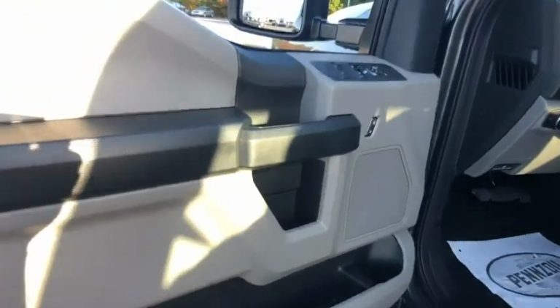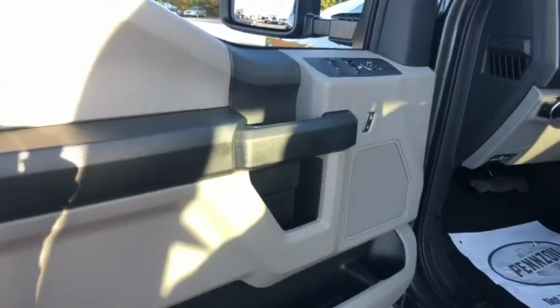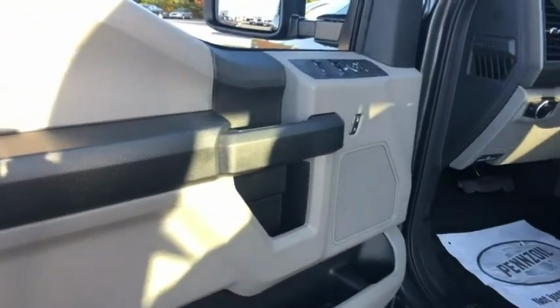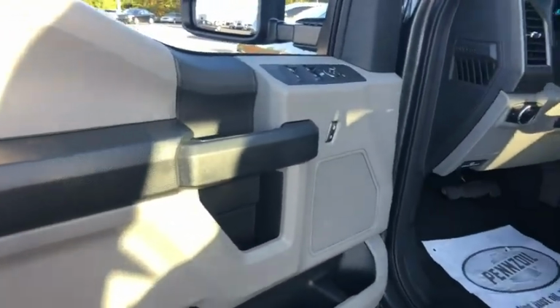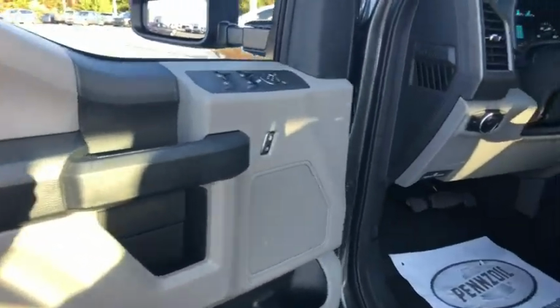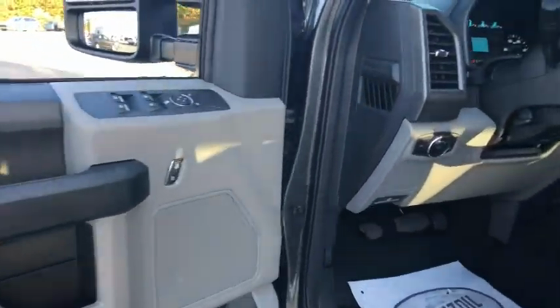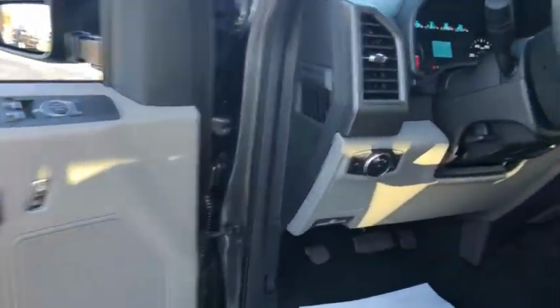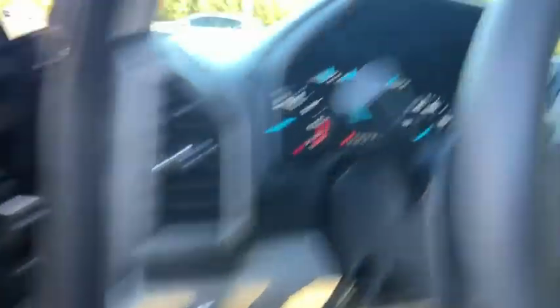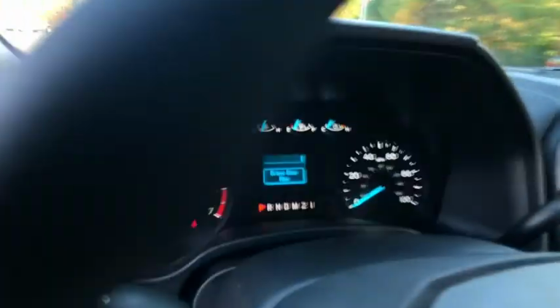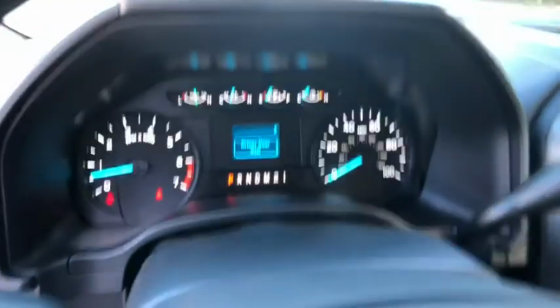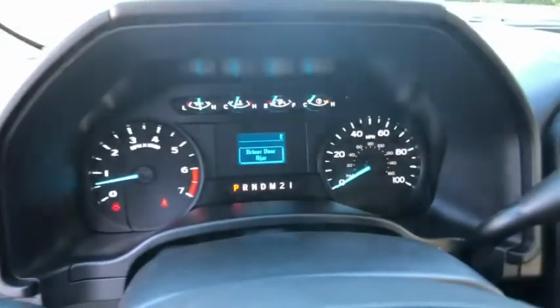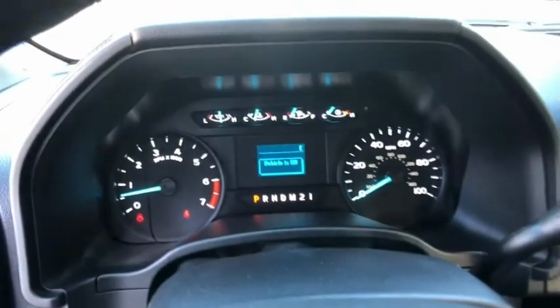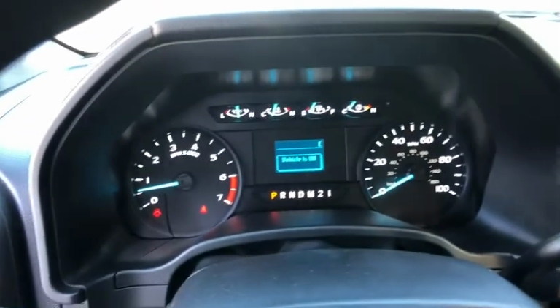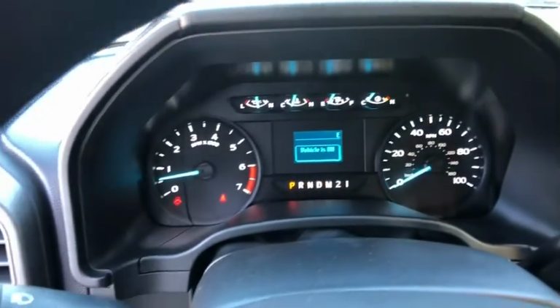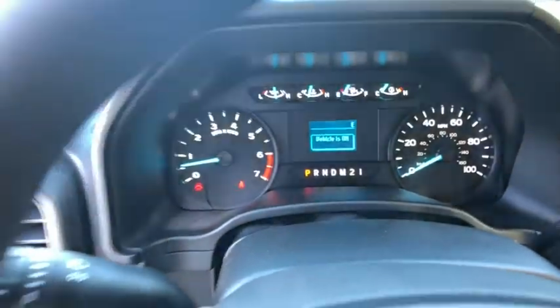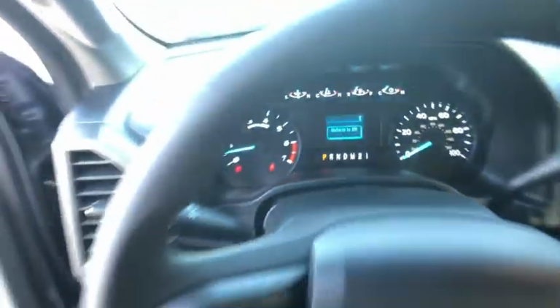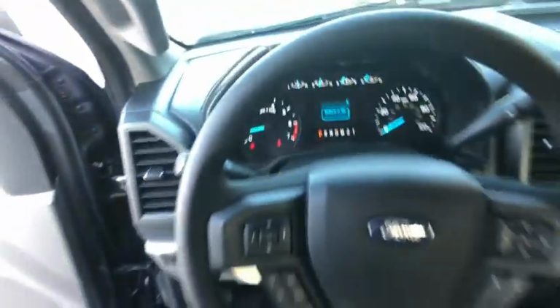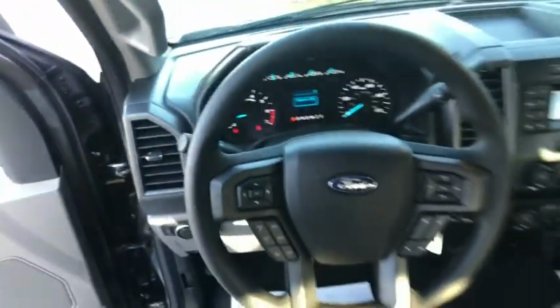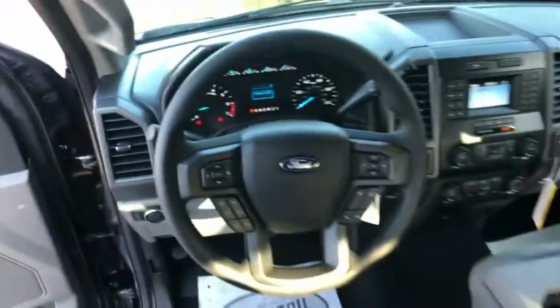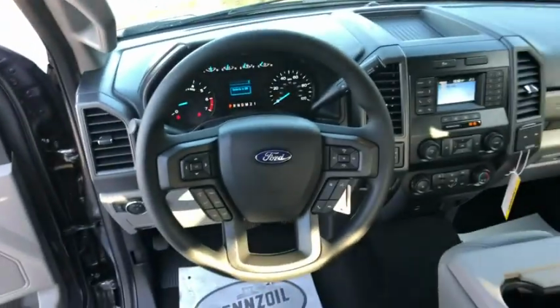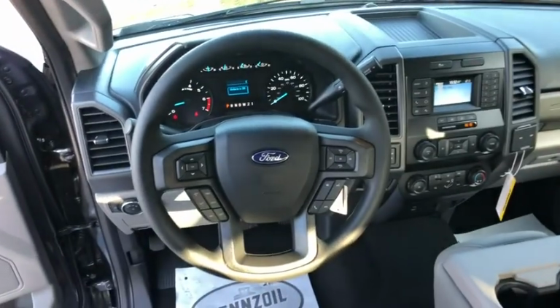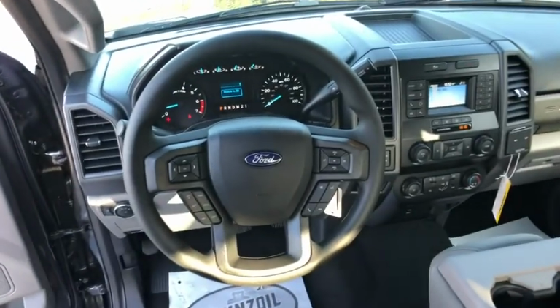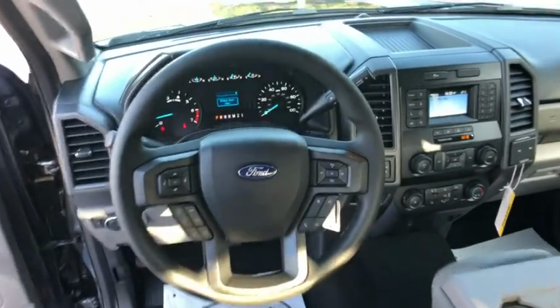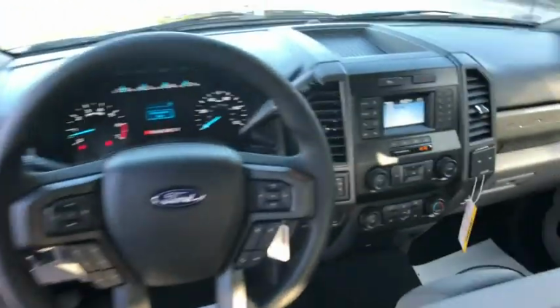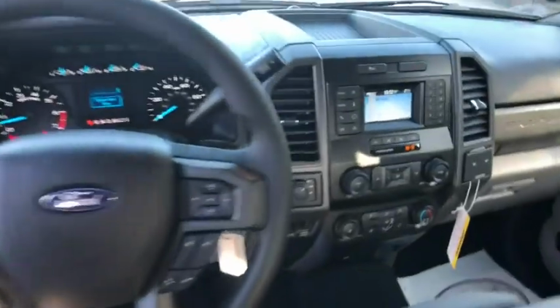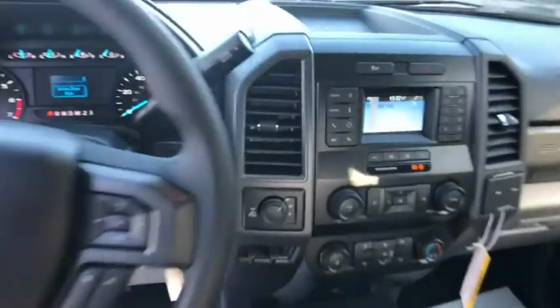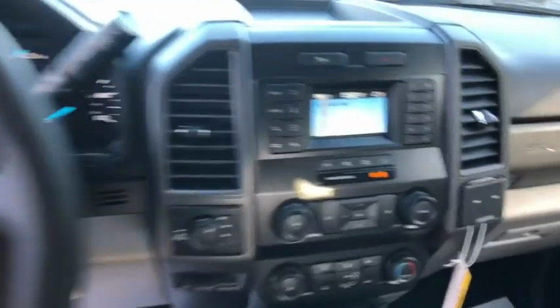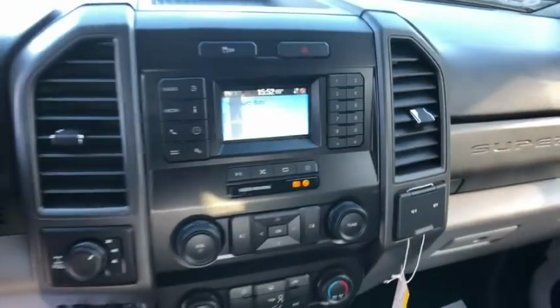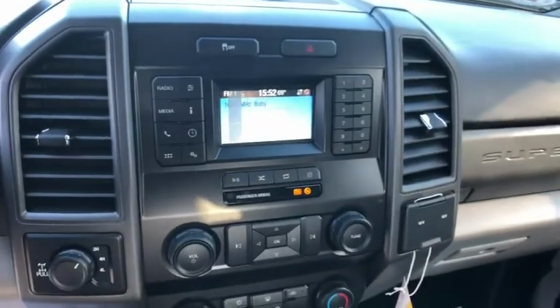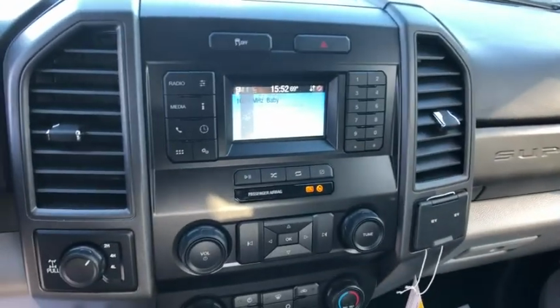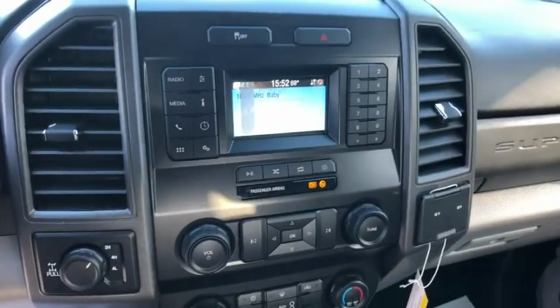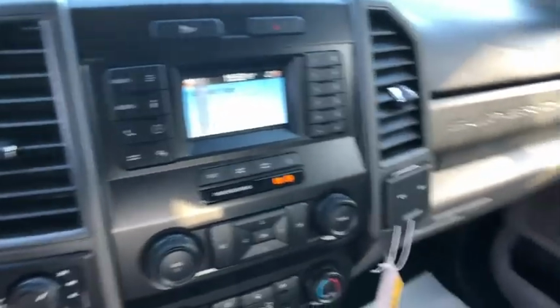Brake assist, tachometer, overhead console, steering wheel cruise control, trailer brake controller, tilt steering wheel, front reading lamp, power equipment group, passenger vanity mirror.